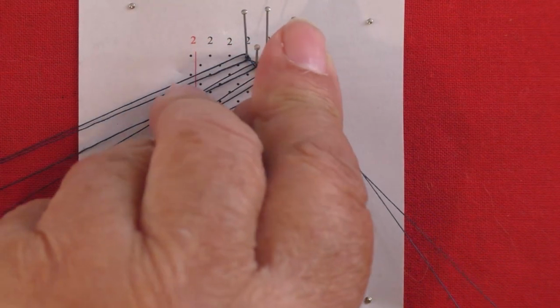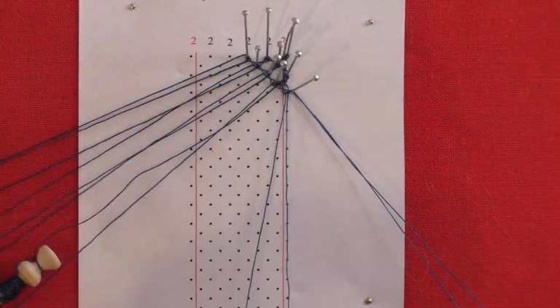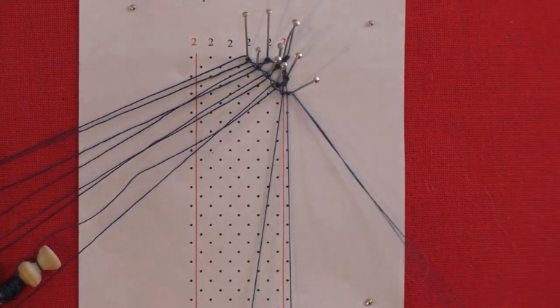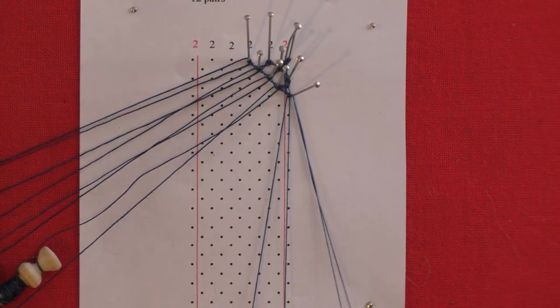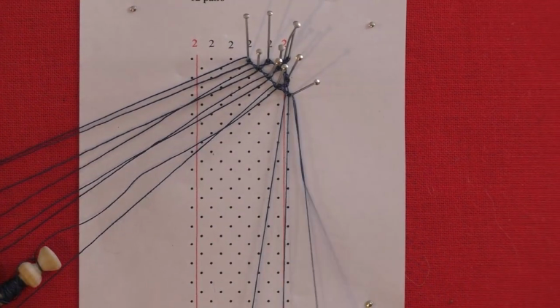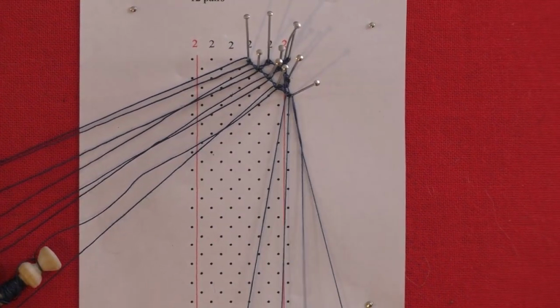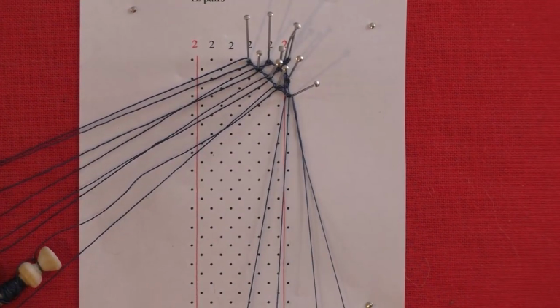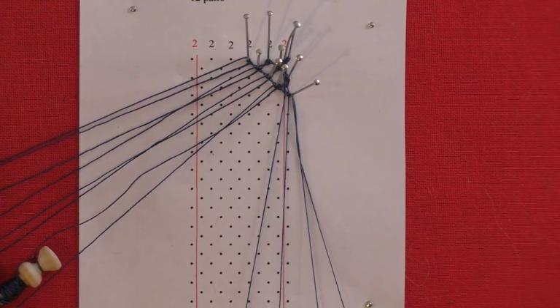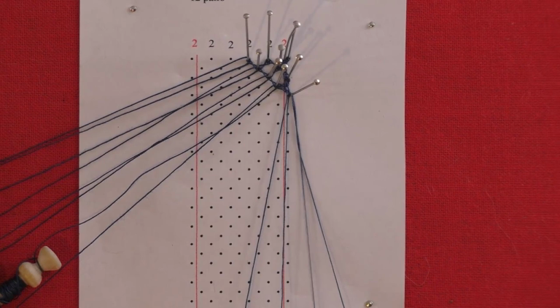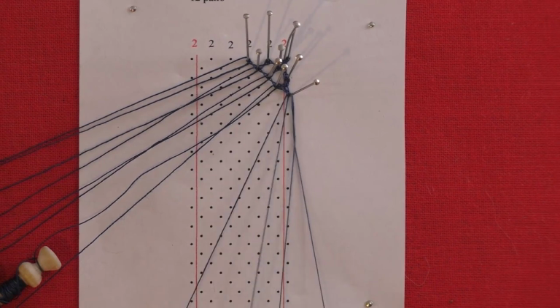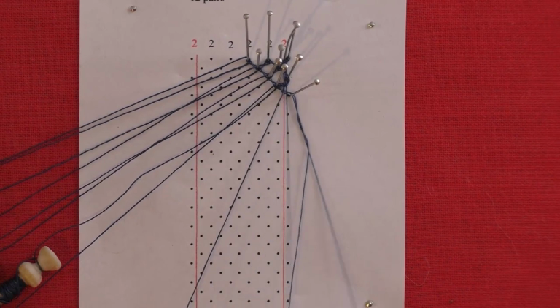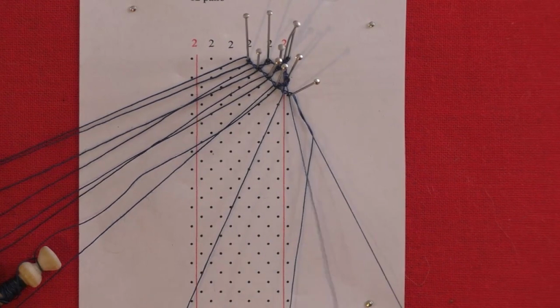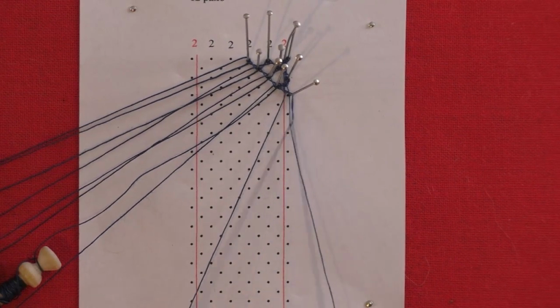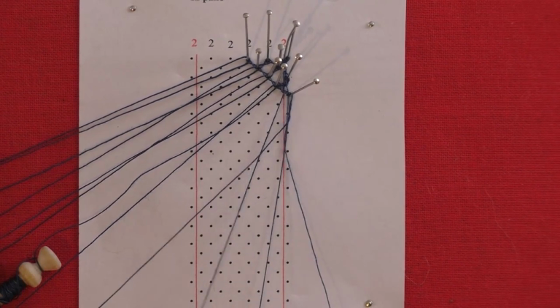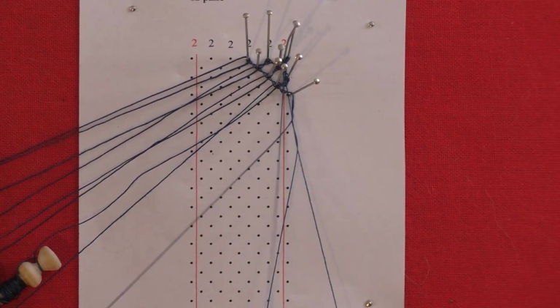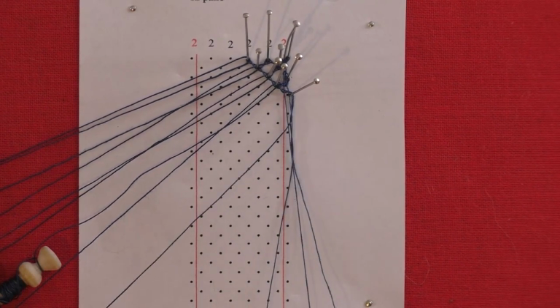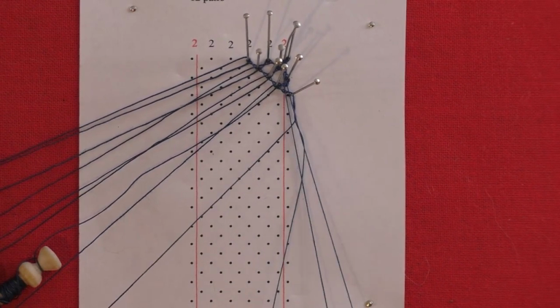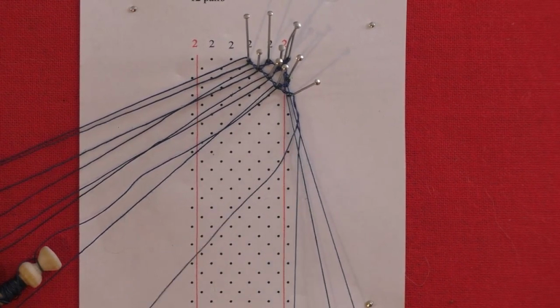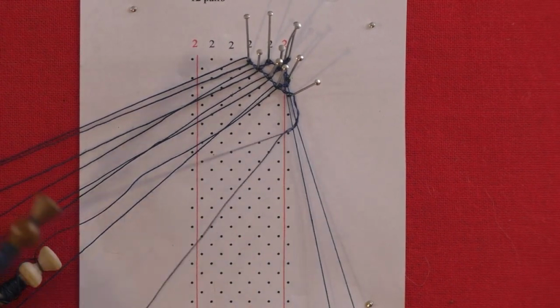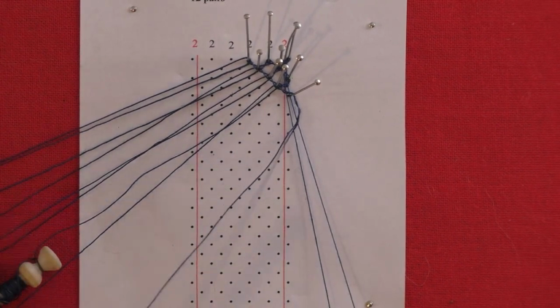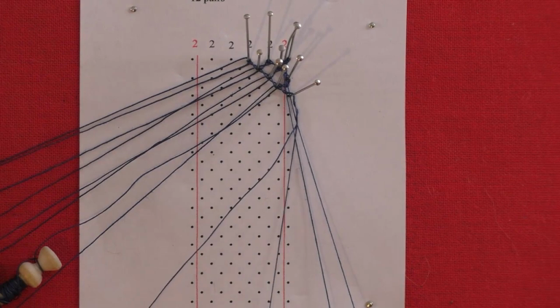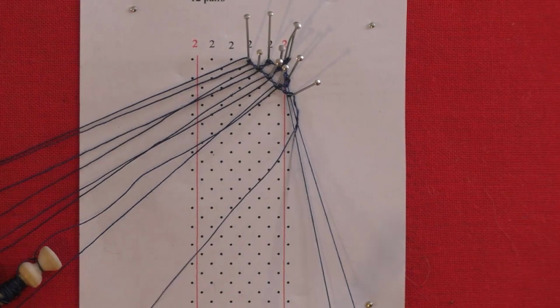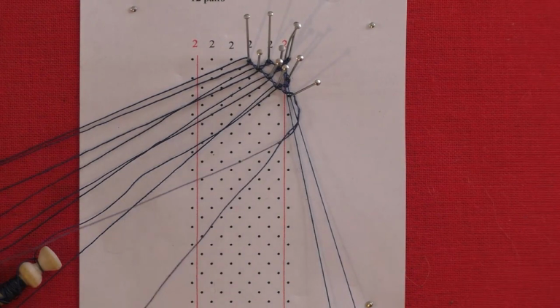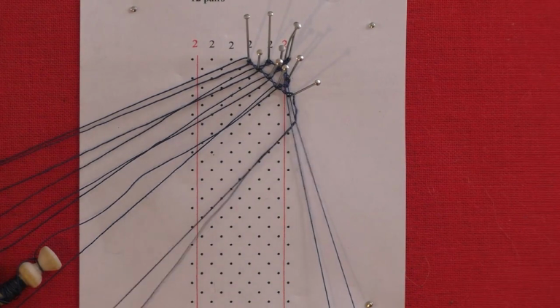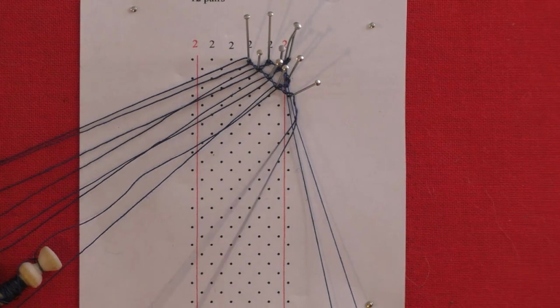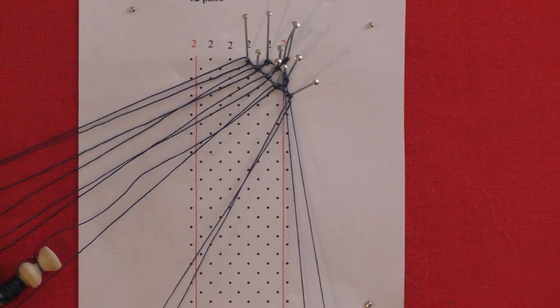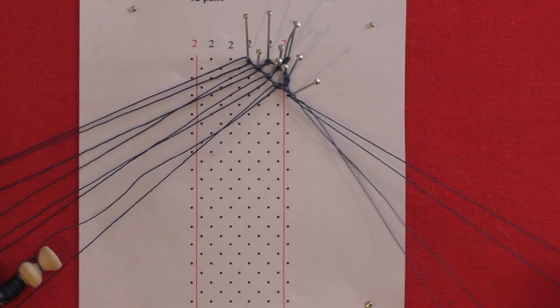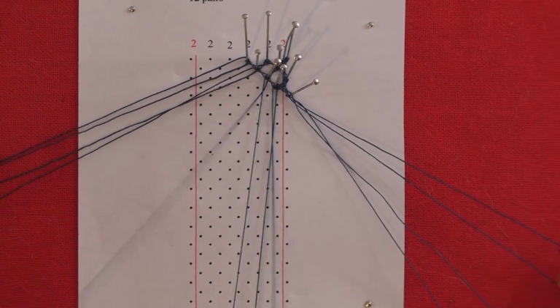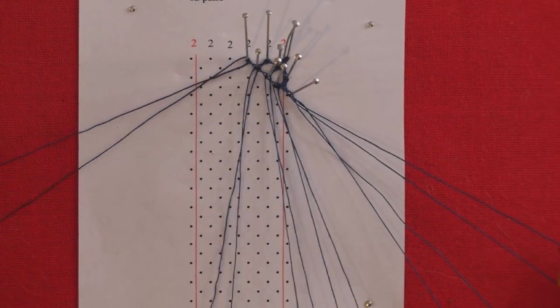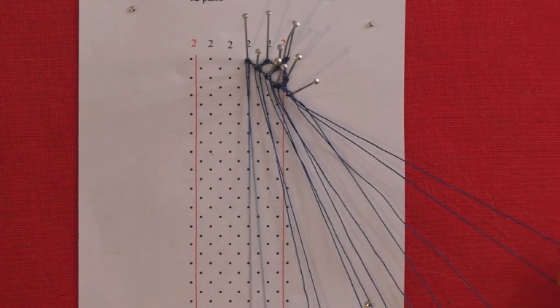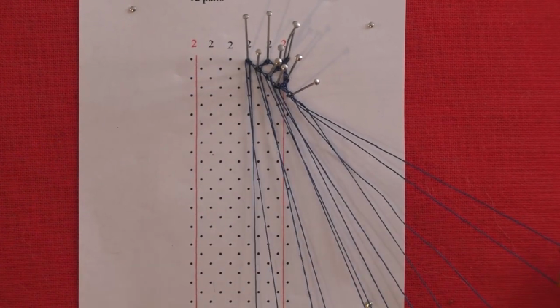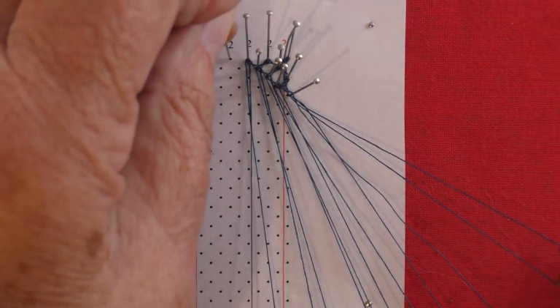Put up the pin, tension and cross stitch back through the passives — cross, twist, cross. Add a twist to the worker pair and tension. Push the passive aside and bring all the other pairs down.